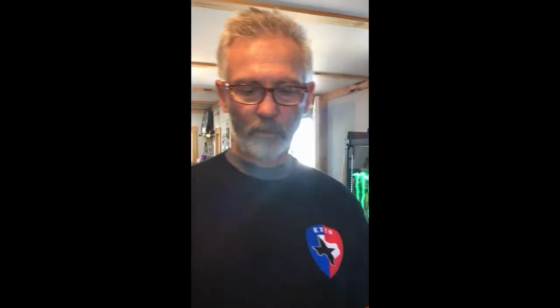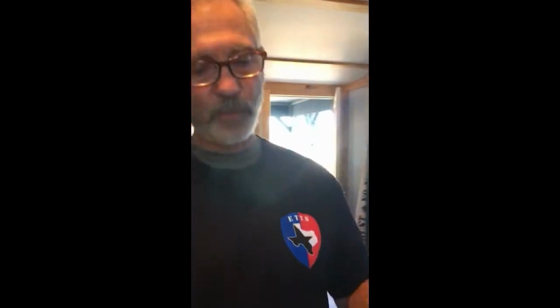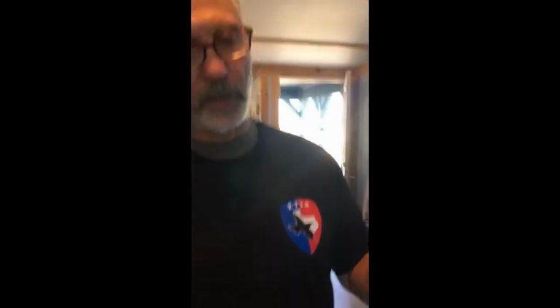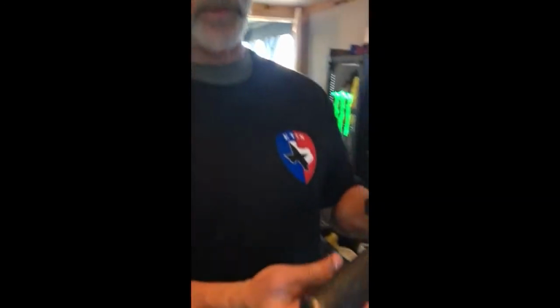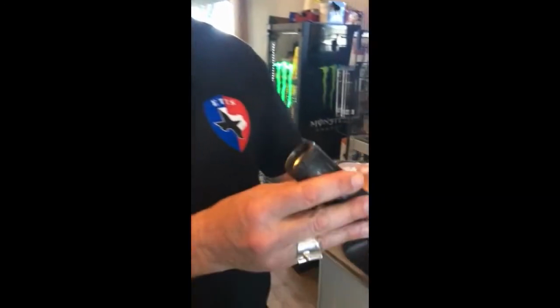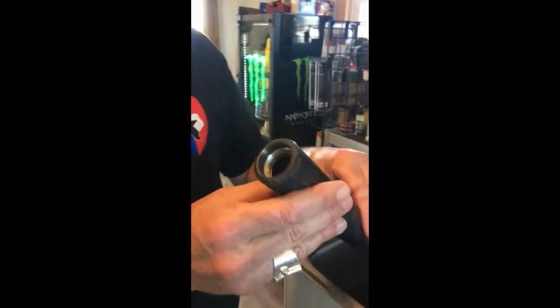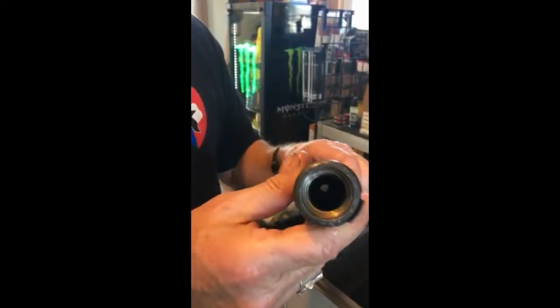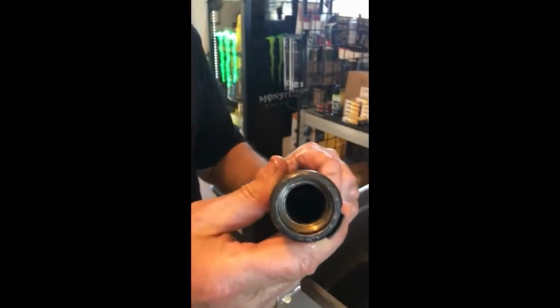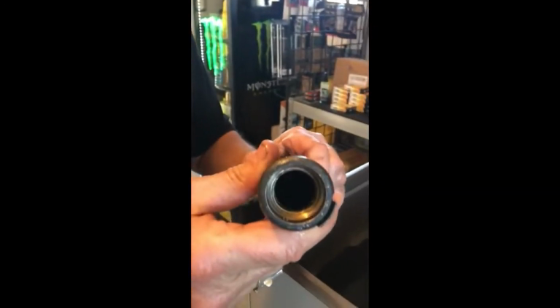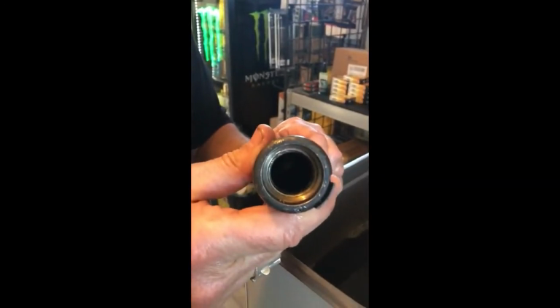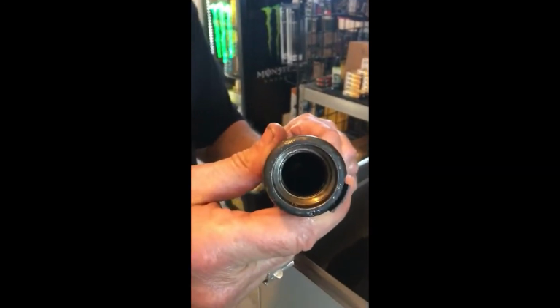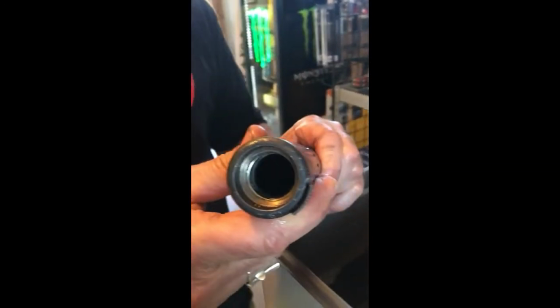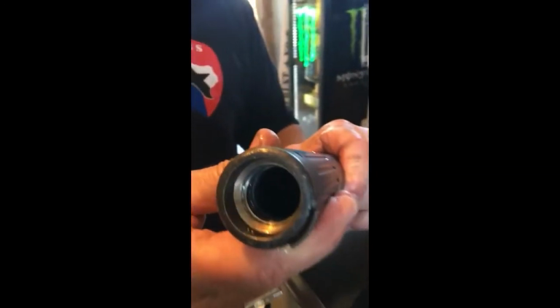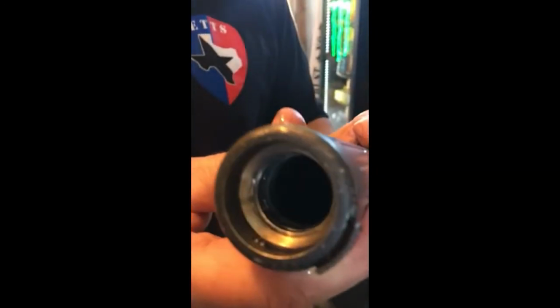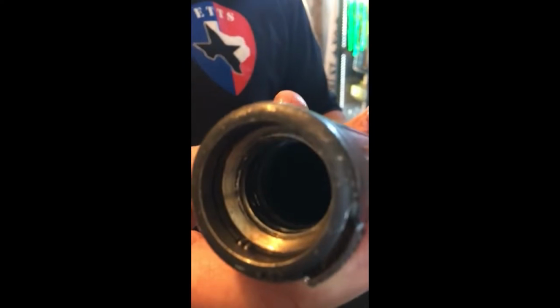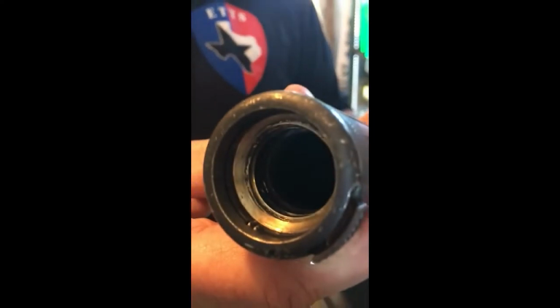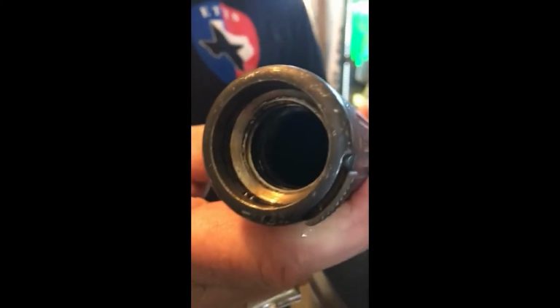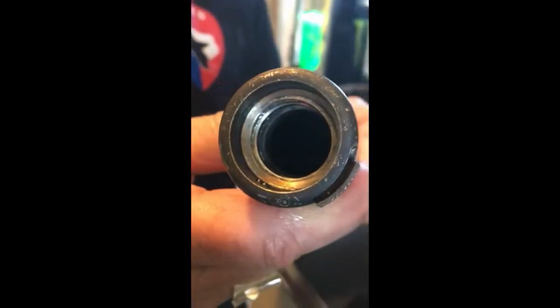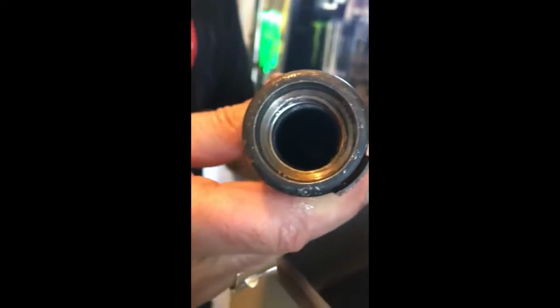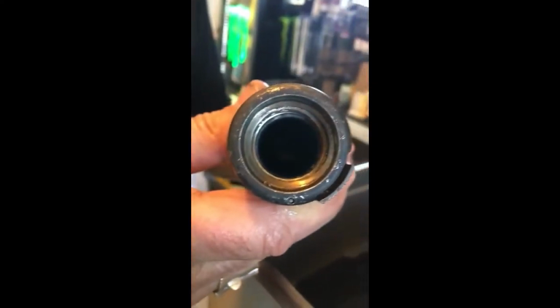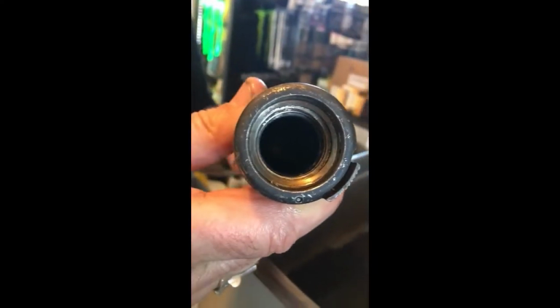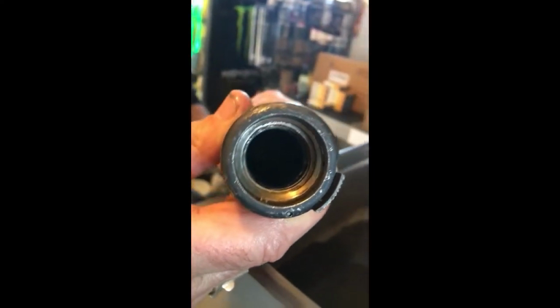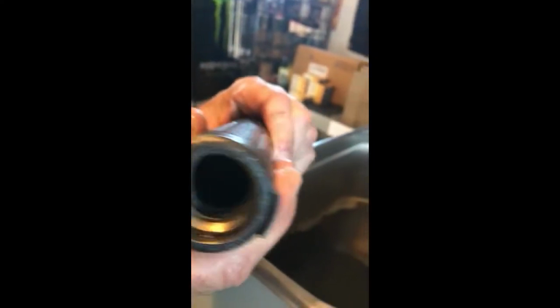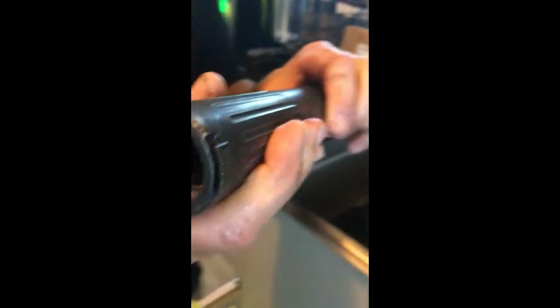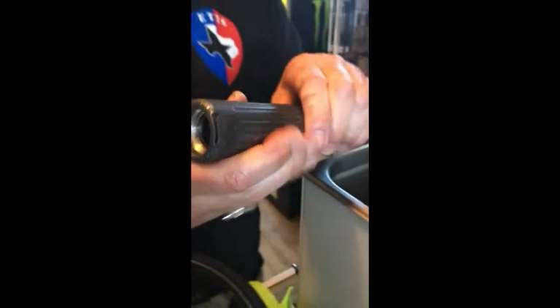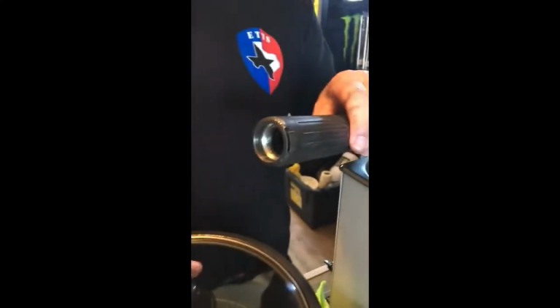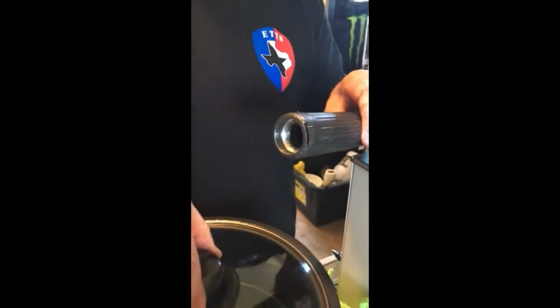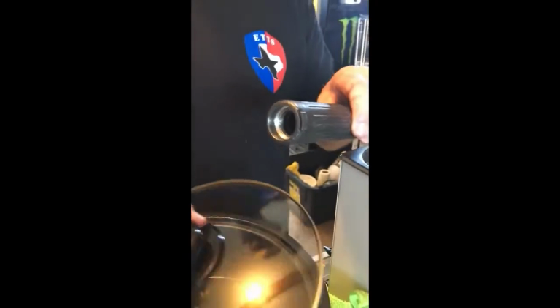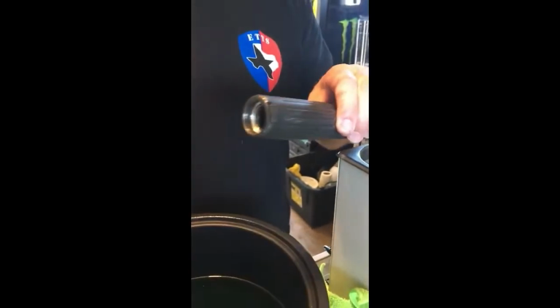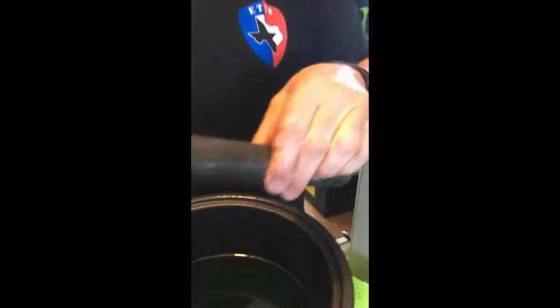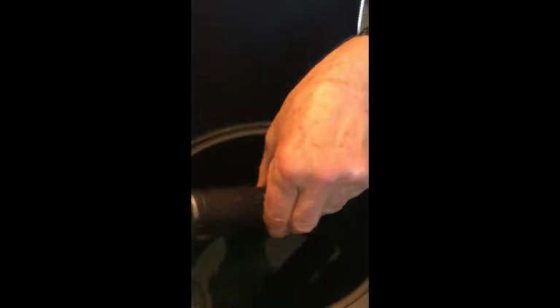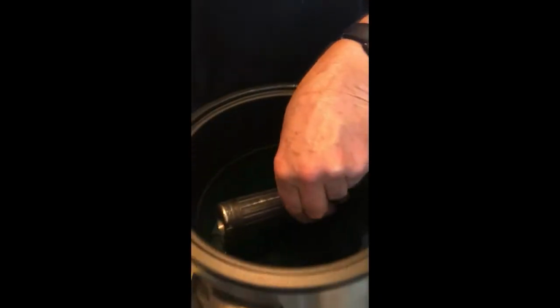Okay, we just pulled it out of the ultrasonic and there's the result. It's bone dry, clean, ready for the next step, which is the preservation step.